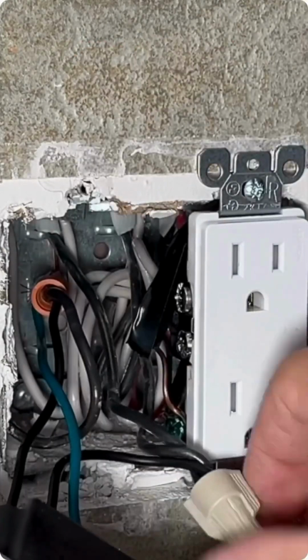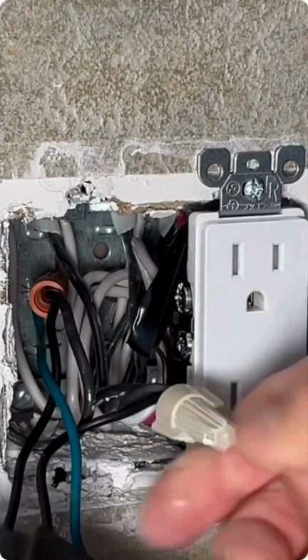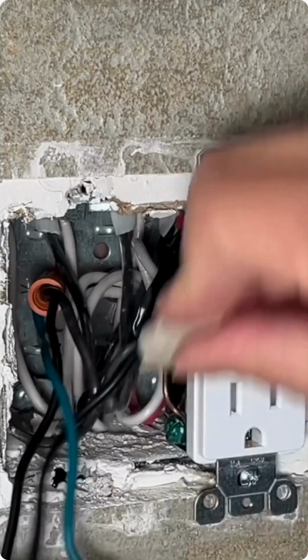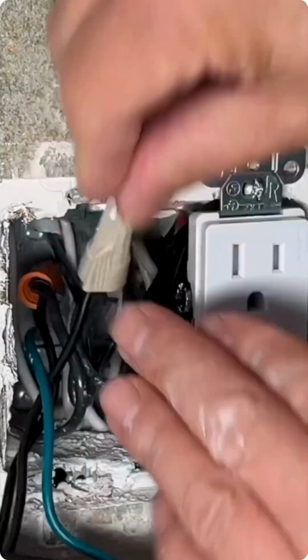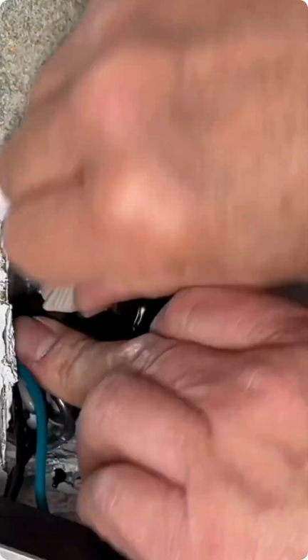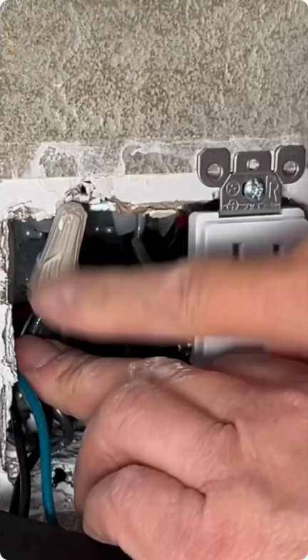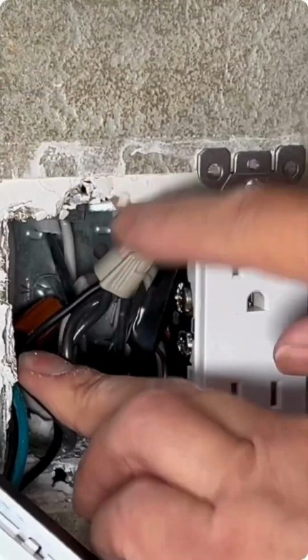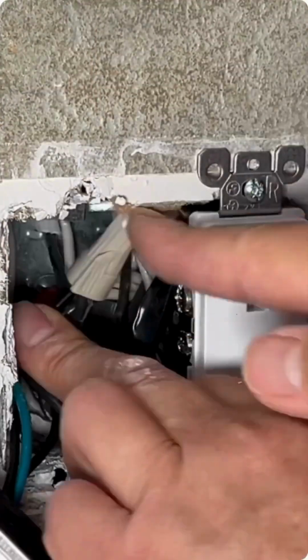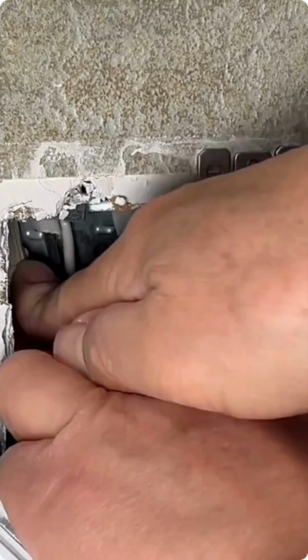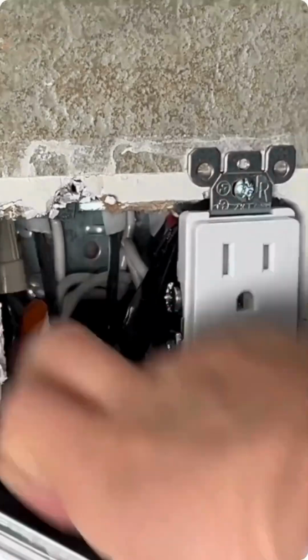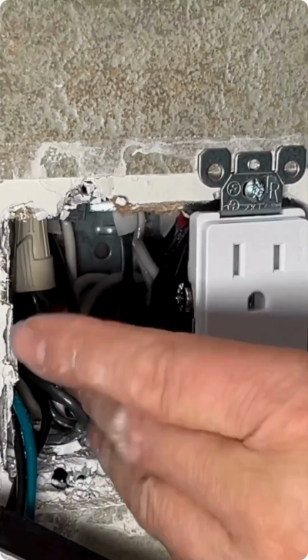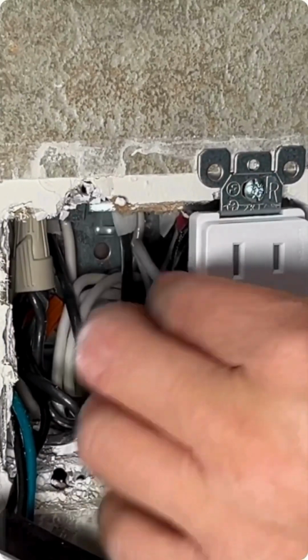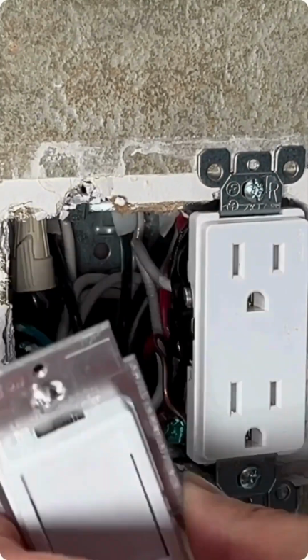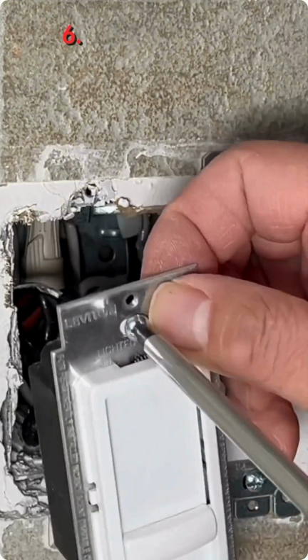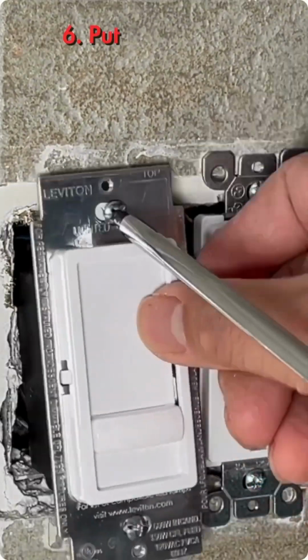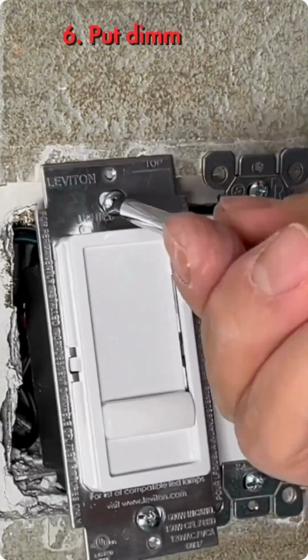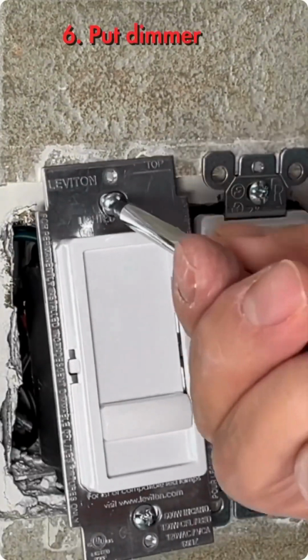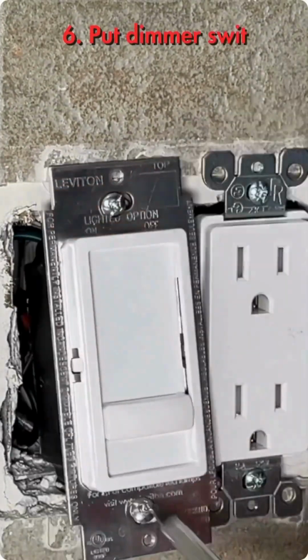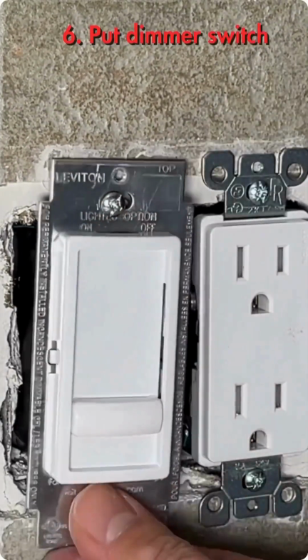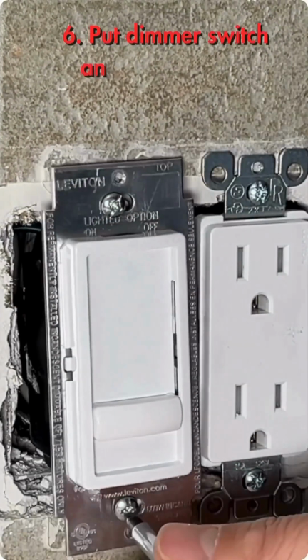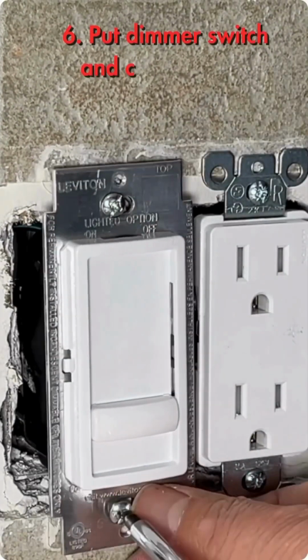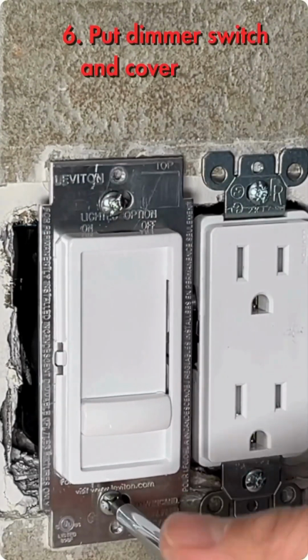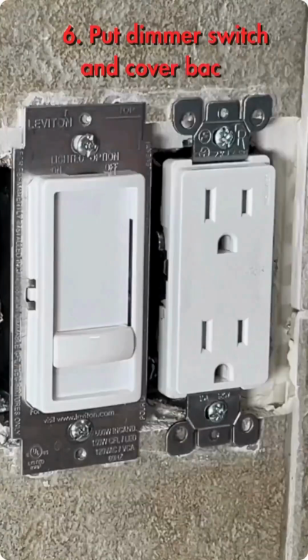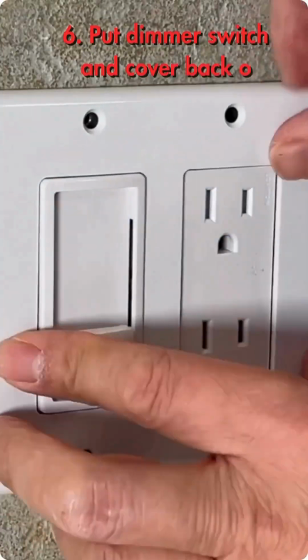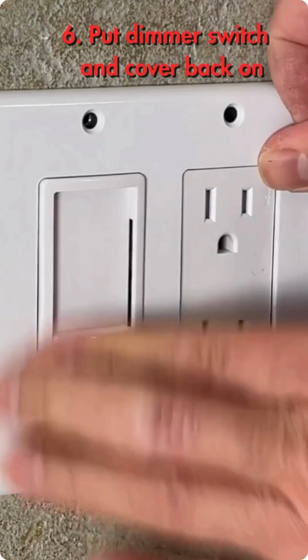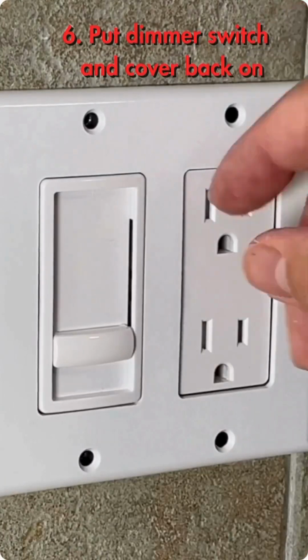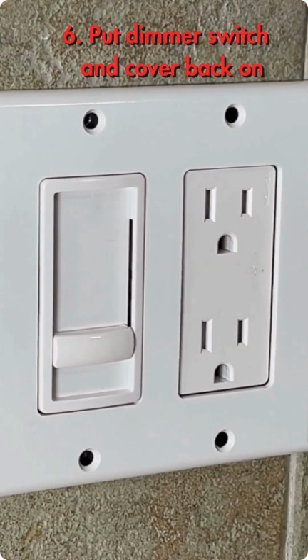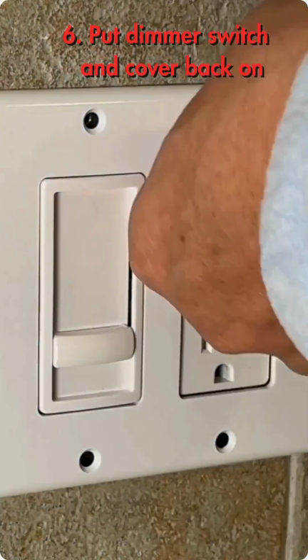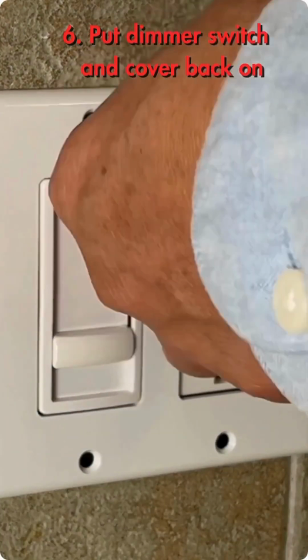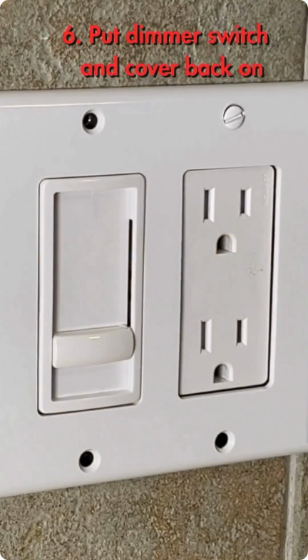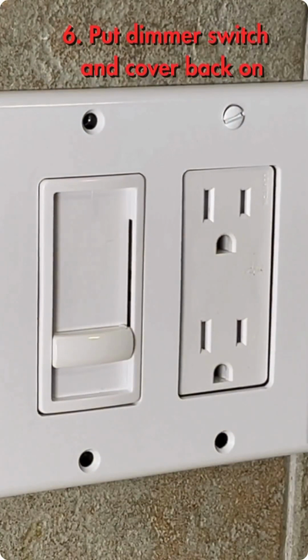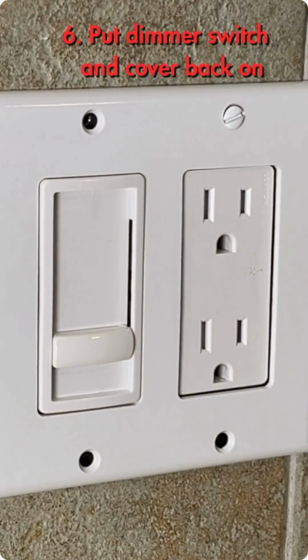Put the wire into the box. Mount the dimmer switch on the box. Finally, put the cover on and the screw in.